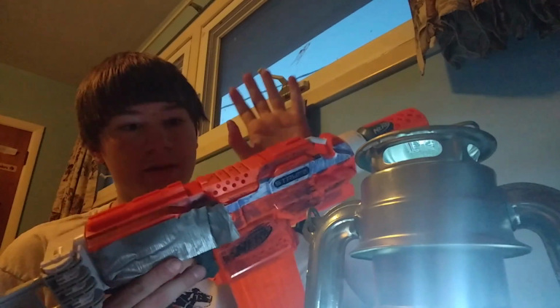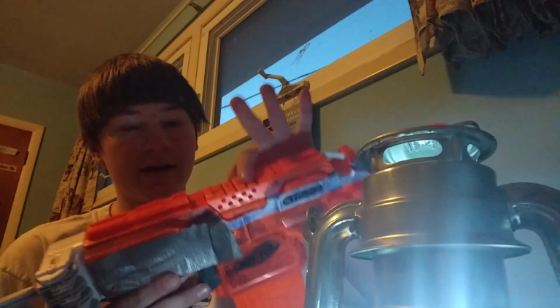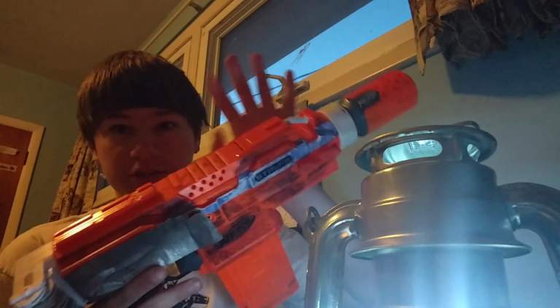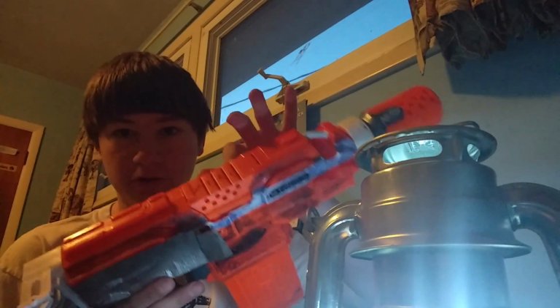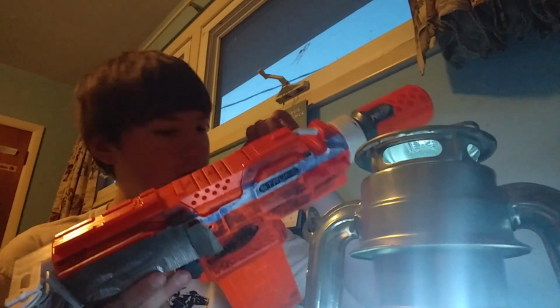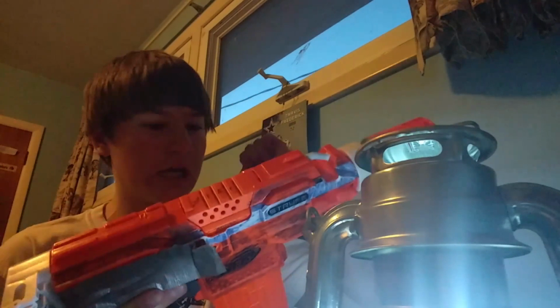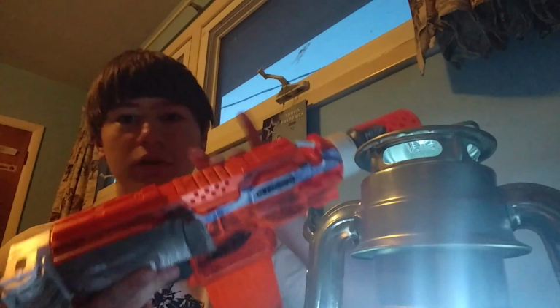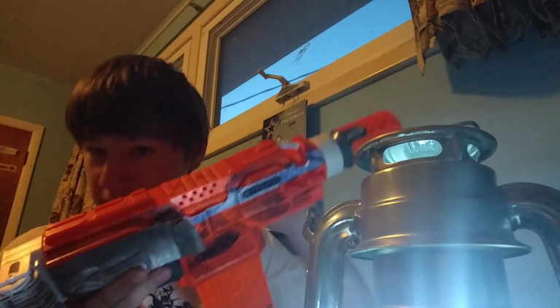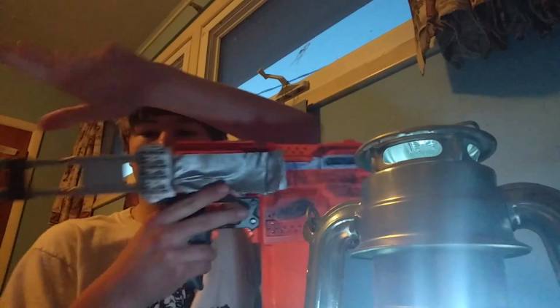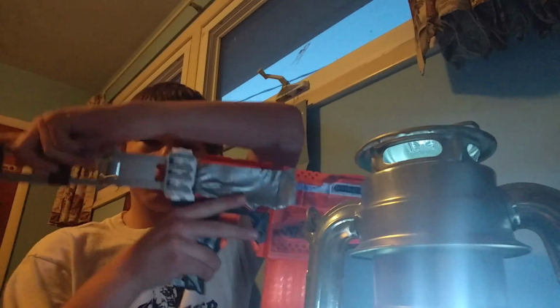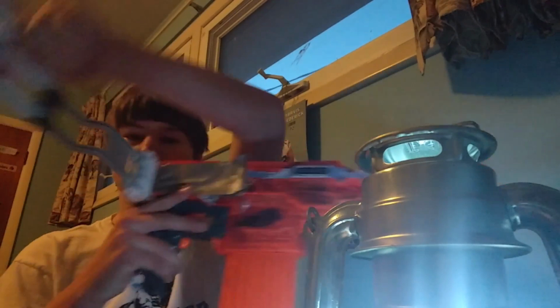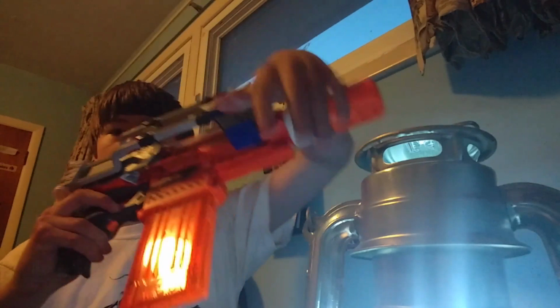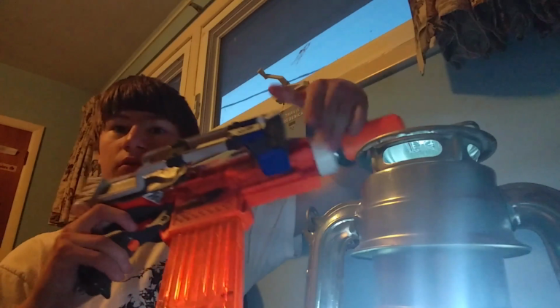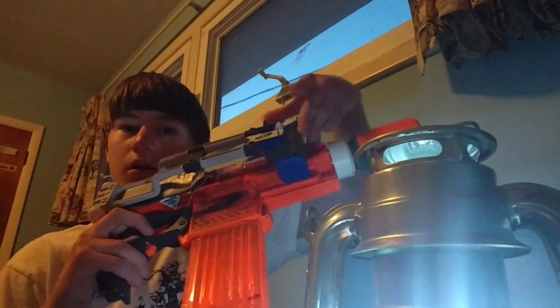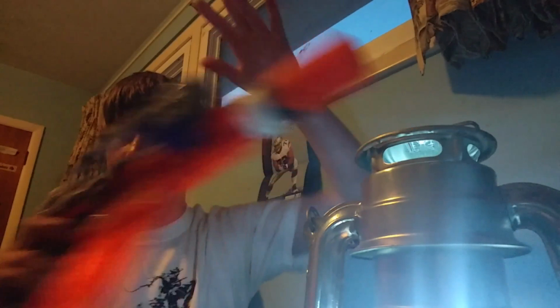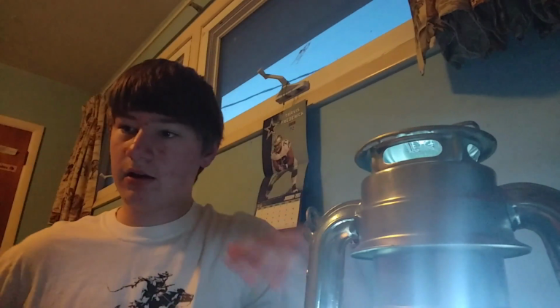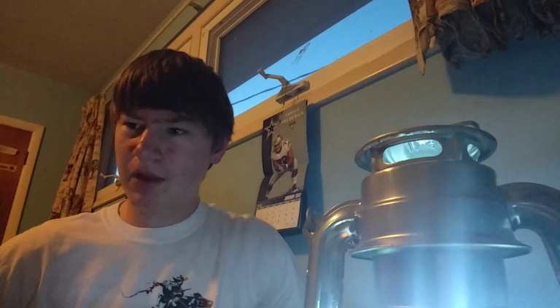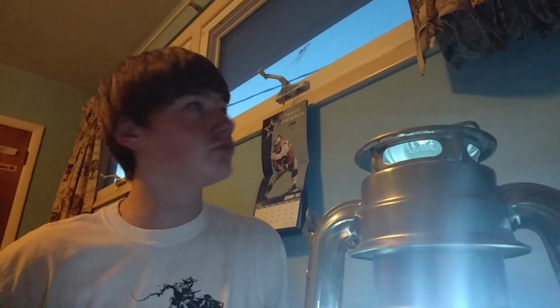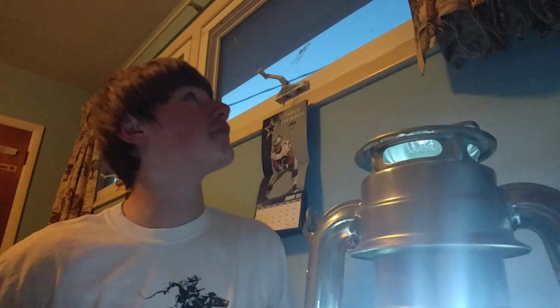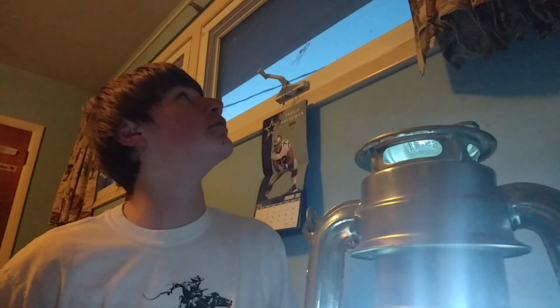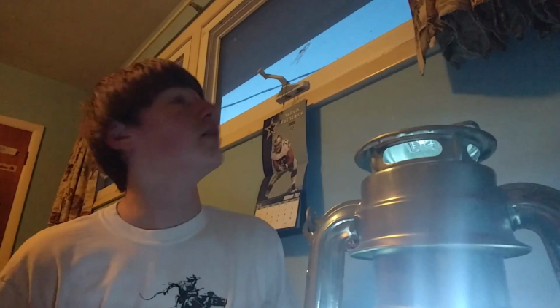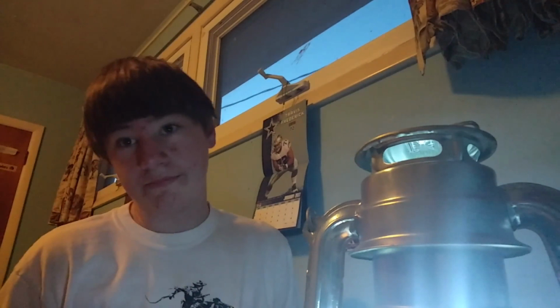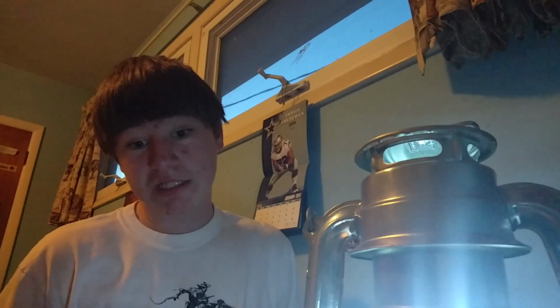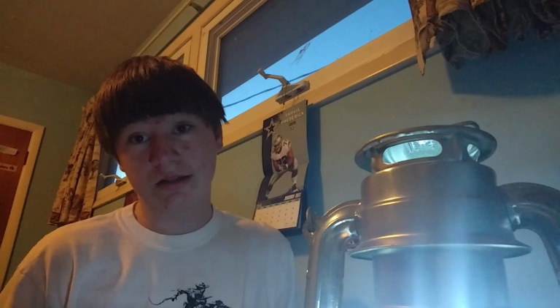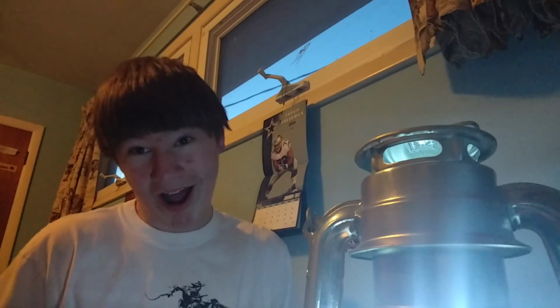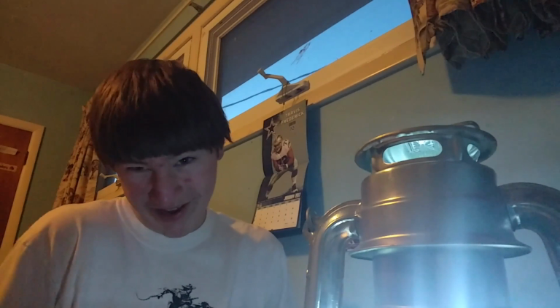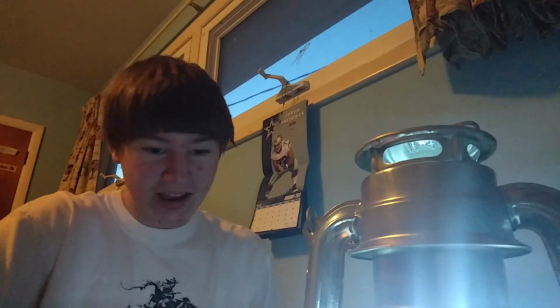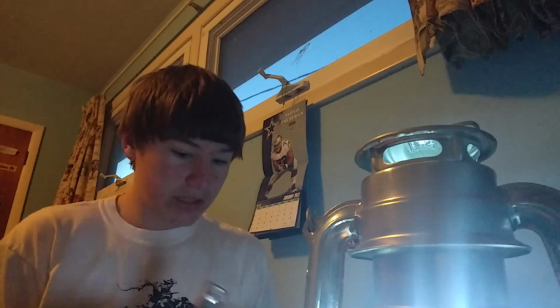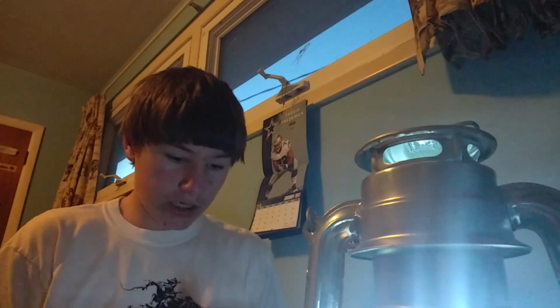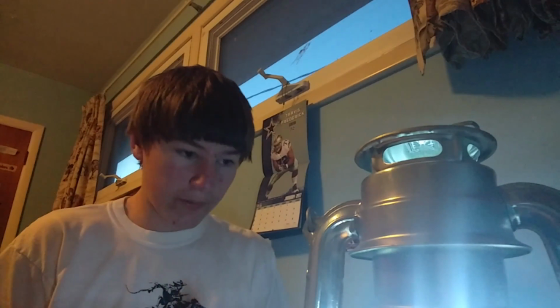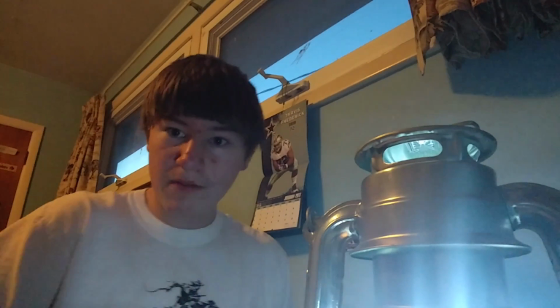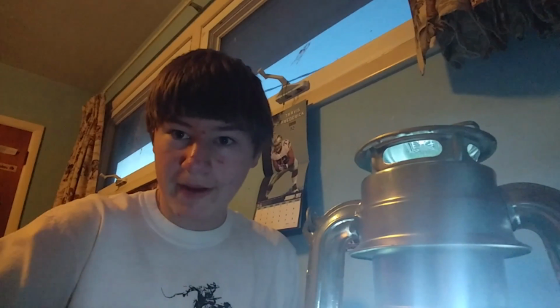There'll be a mod guide on this Jam Door, probably tomorrow. If I don't have school, expect a lot of videos. I'm going to go get the clips, I'll be right back.